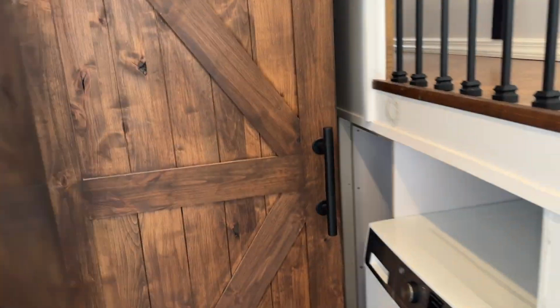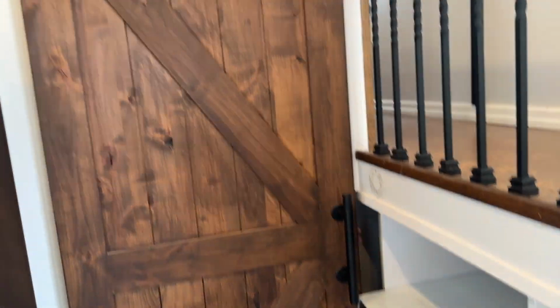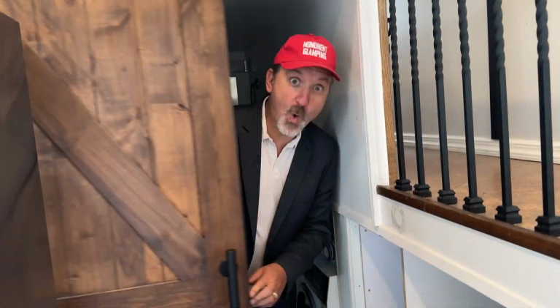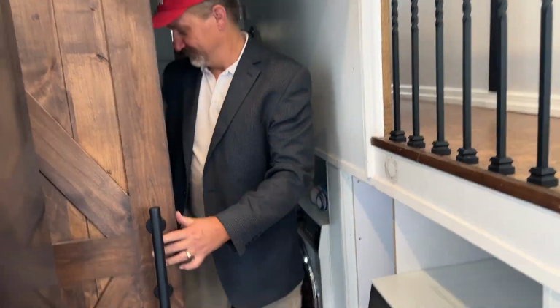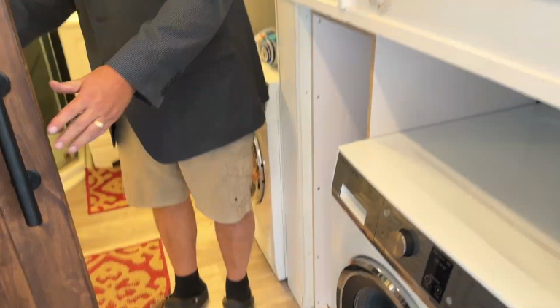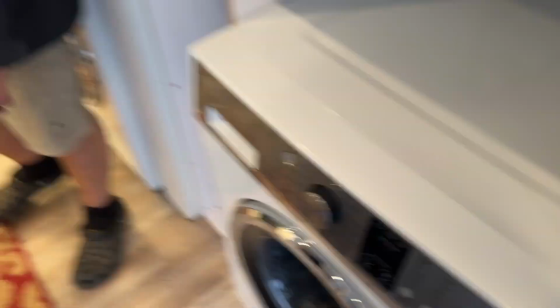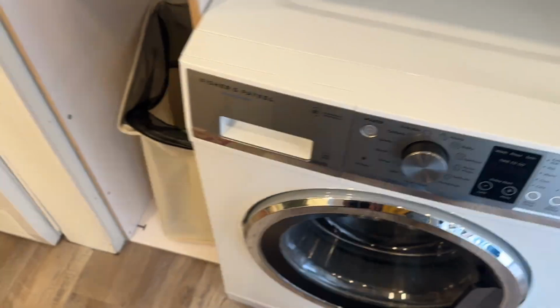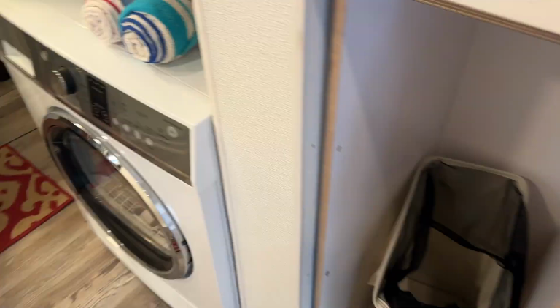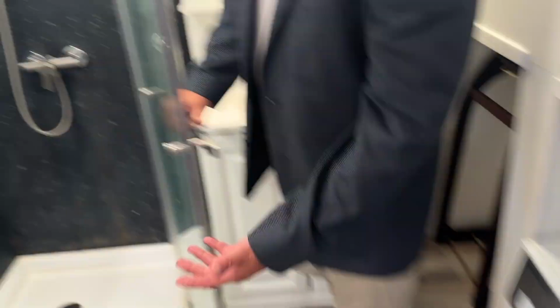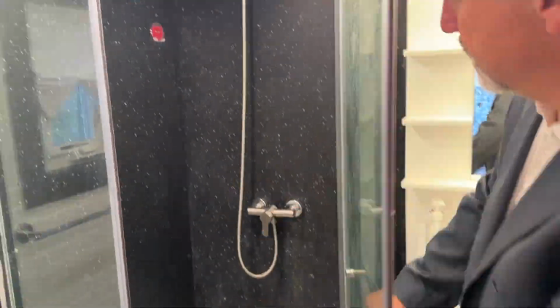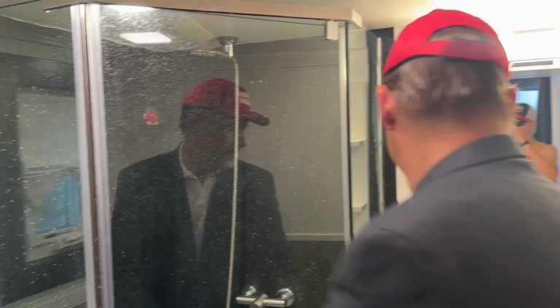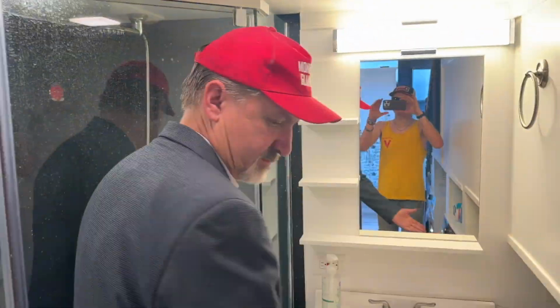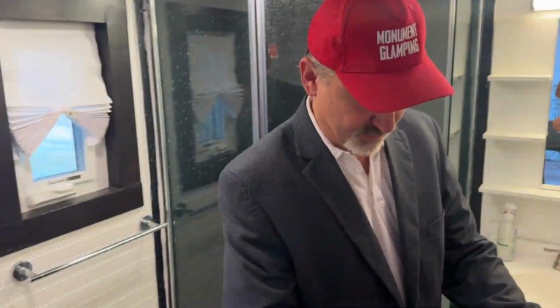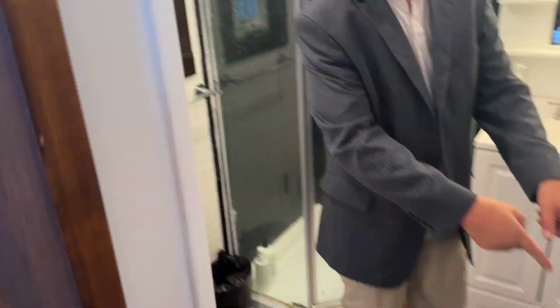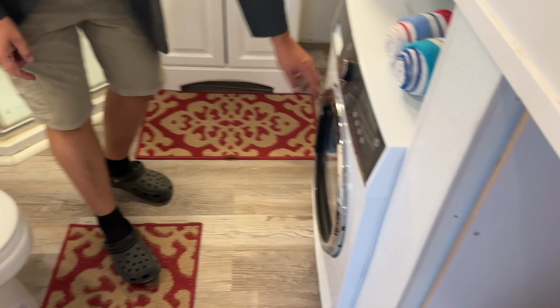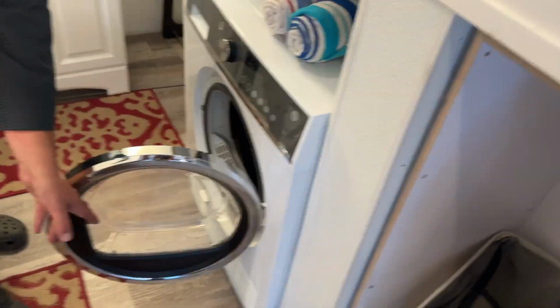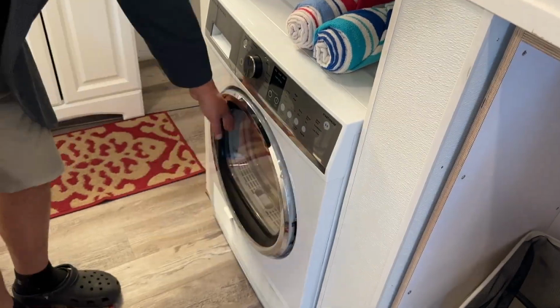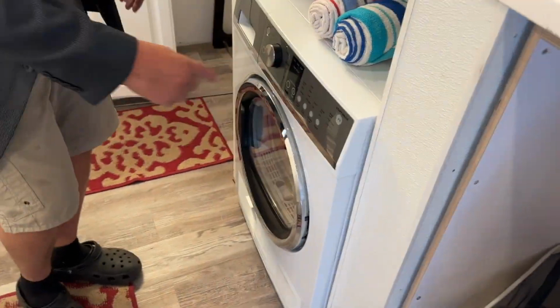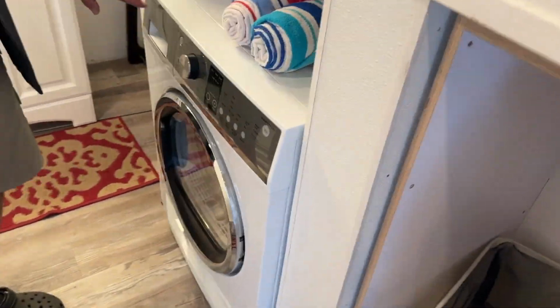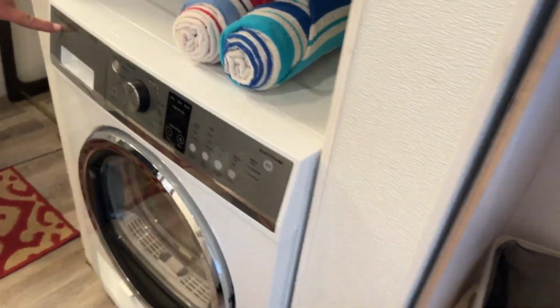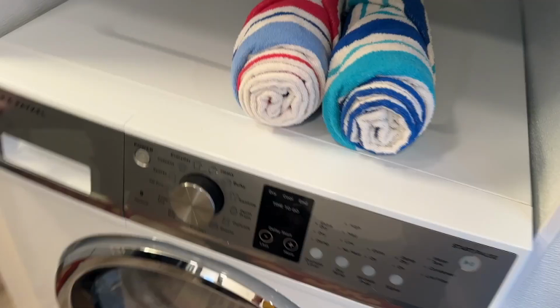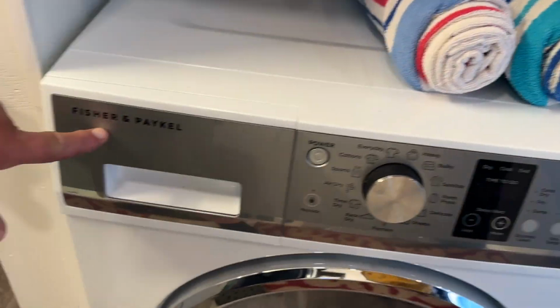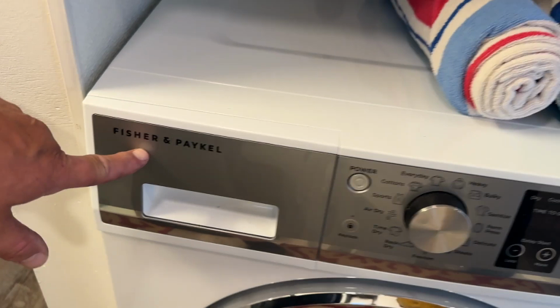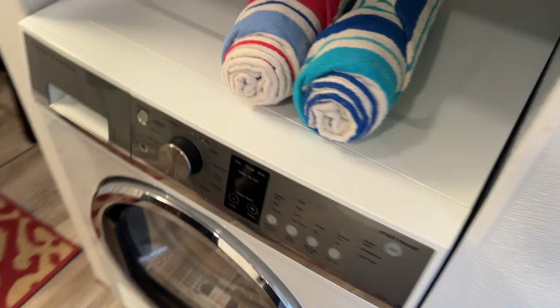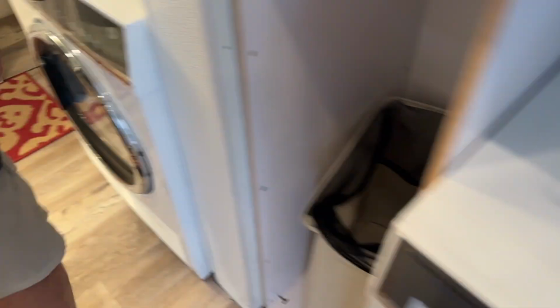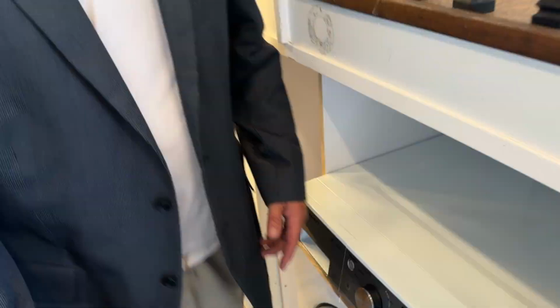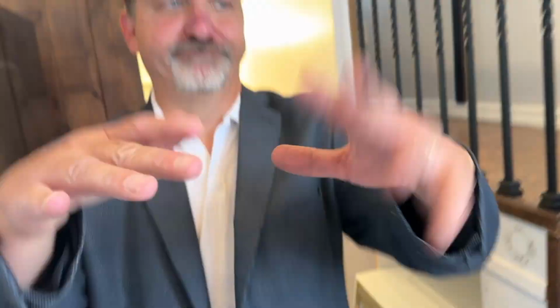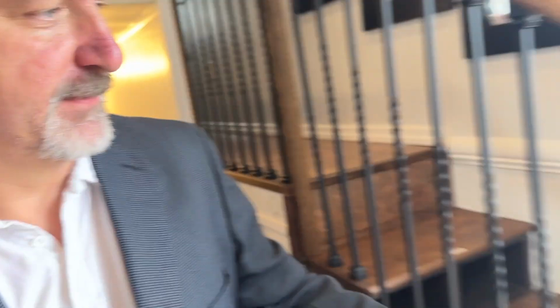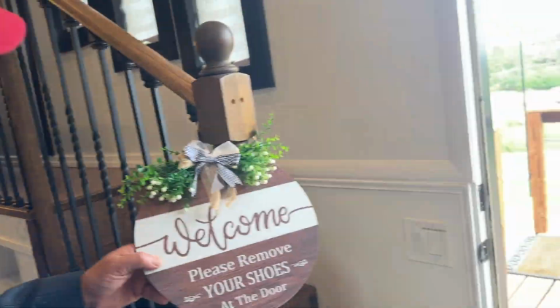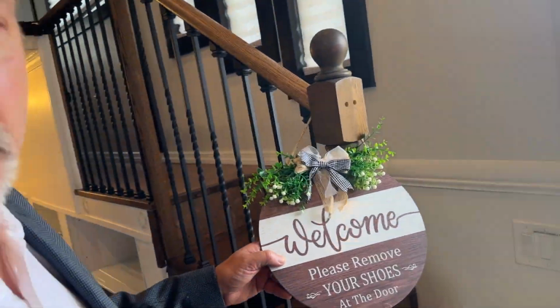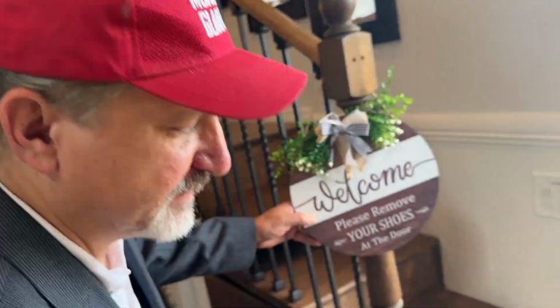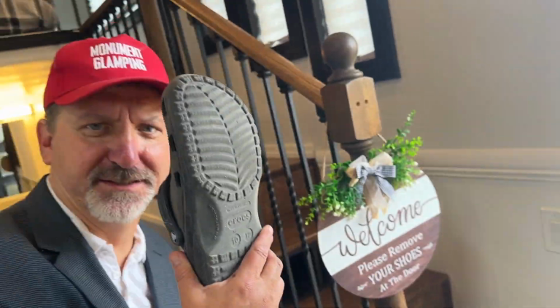A nice barn door opens up the bathroom with actually a flushing toilet. Are you glamping here? A flushing toilet, sink, a stand-up shower? I don't know. The washer and dryer are Fisher and Paykel, a top-of-the-line brand of appliances.